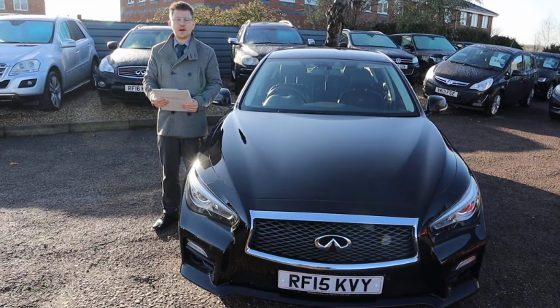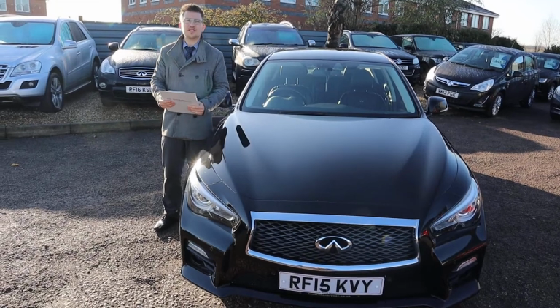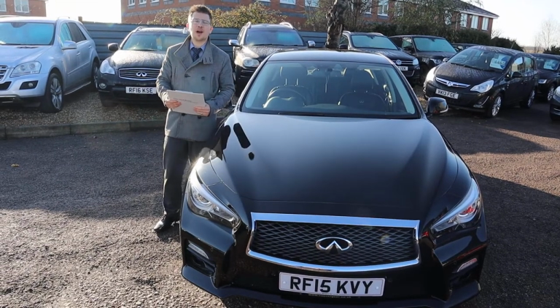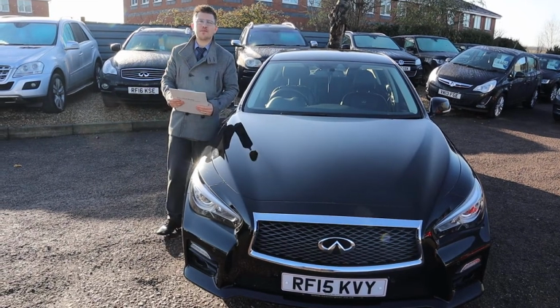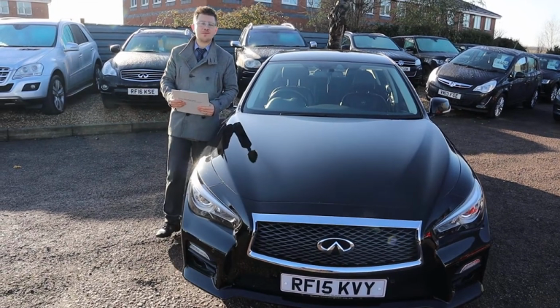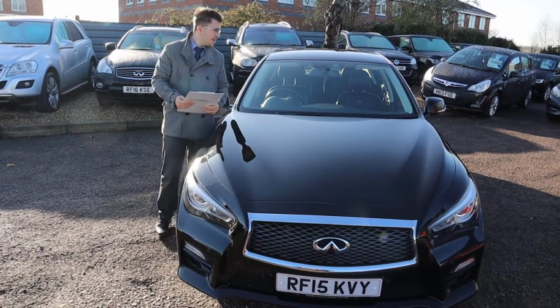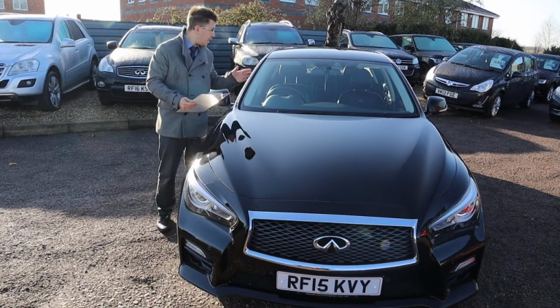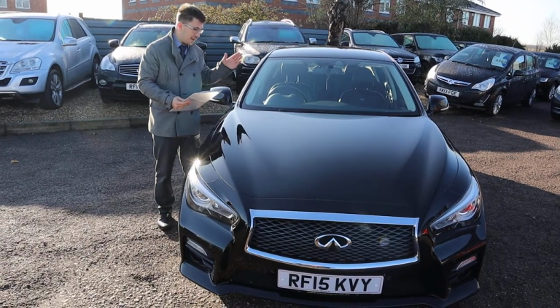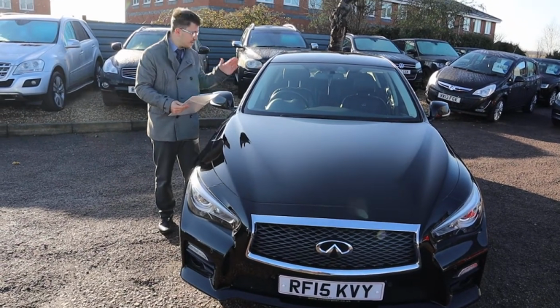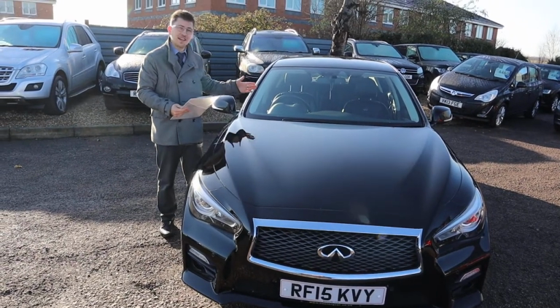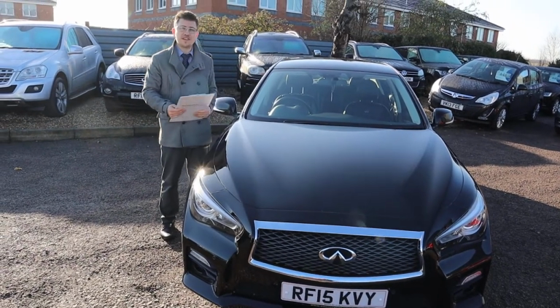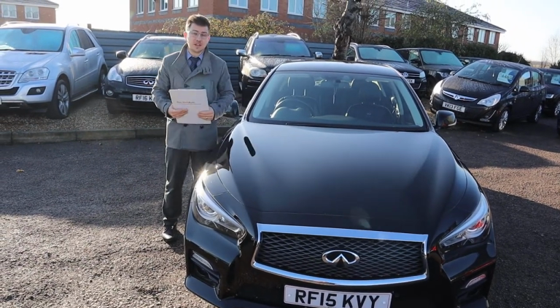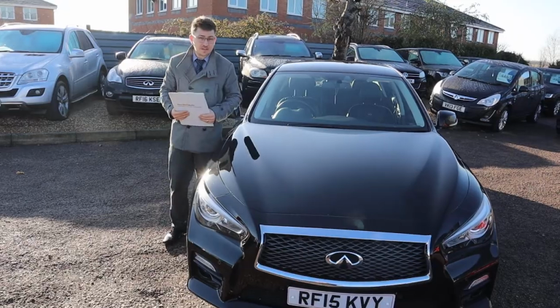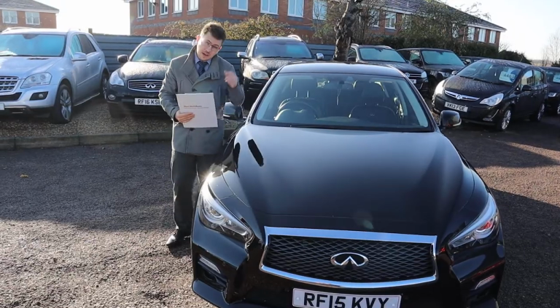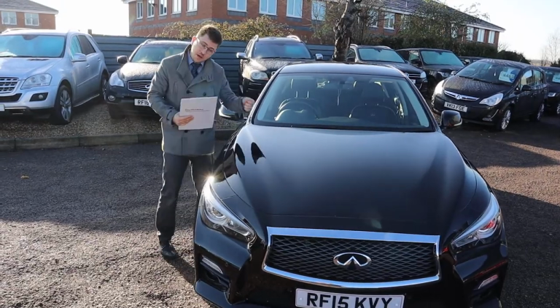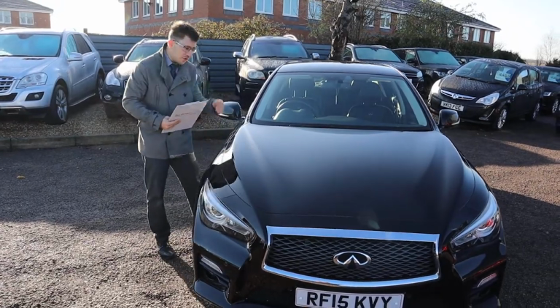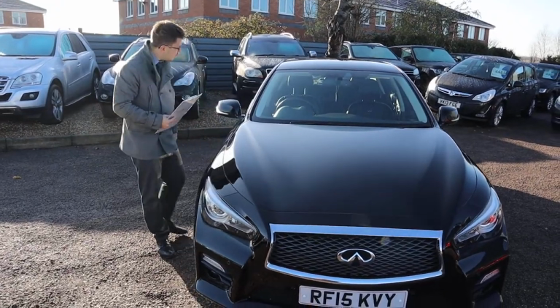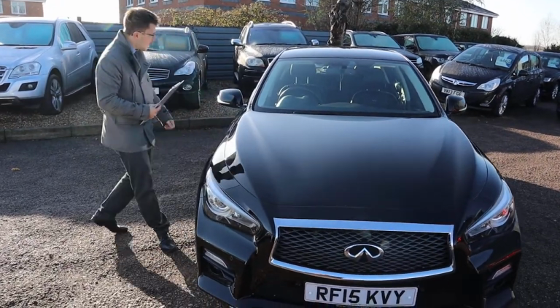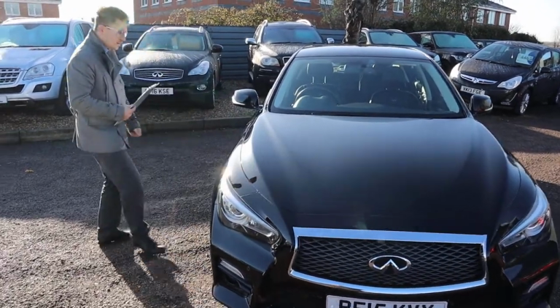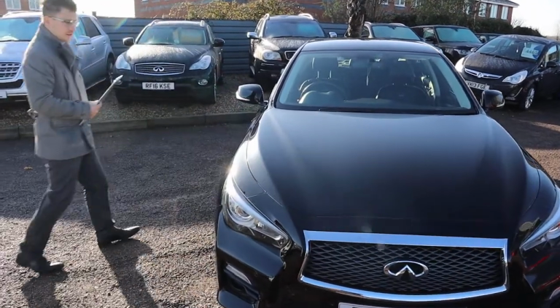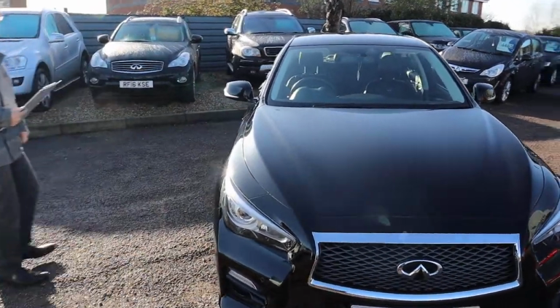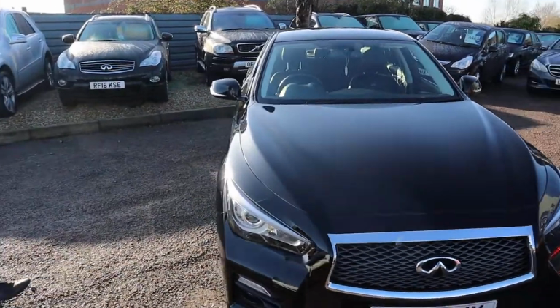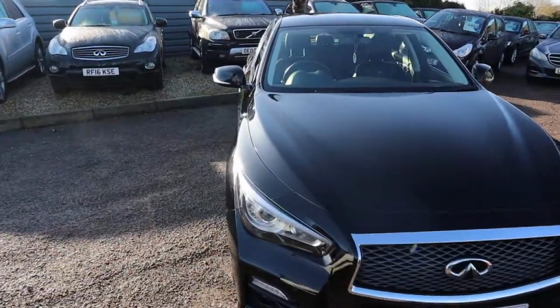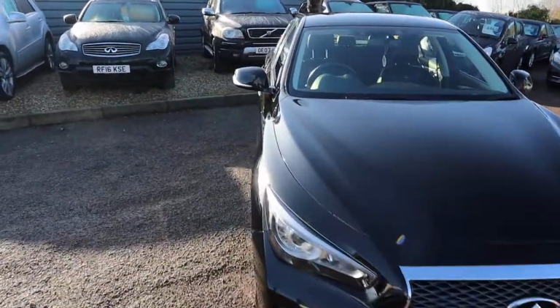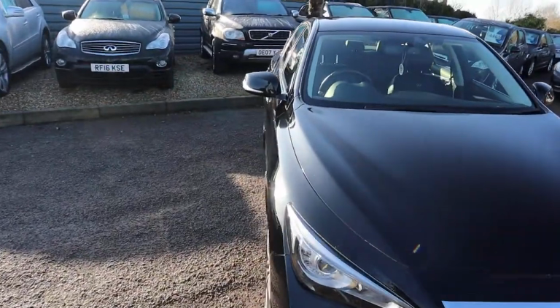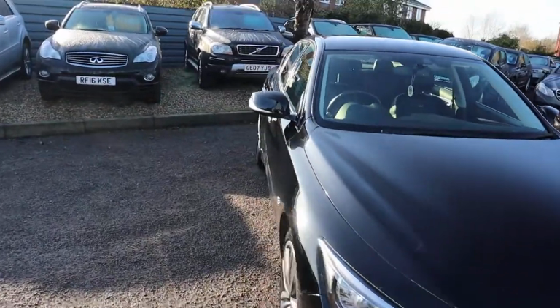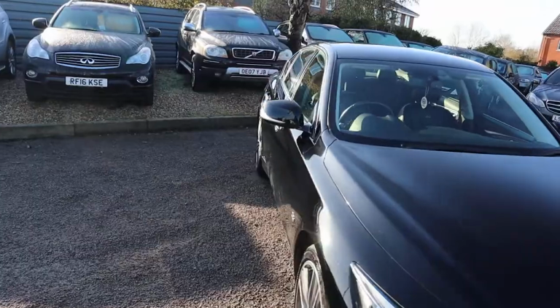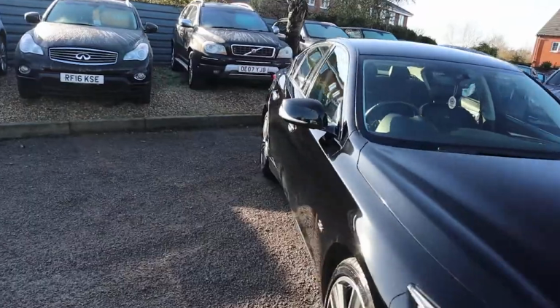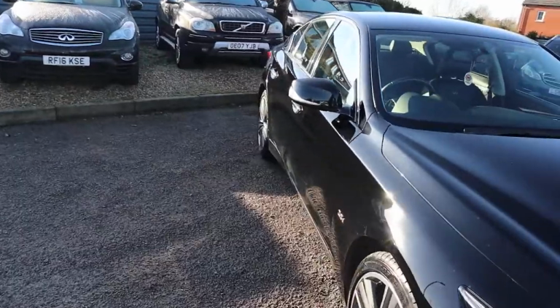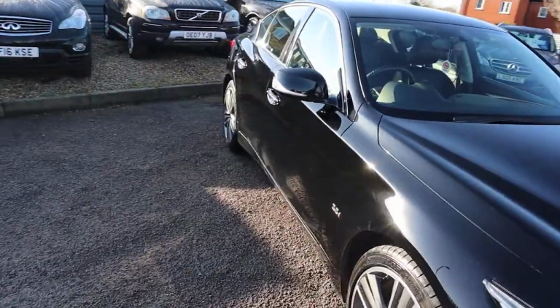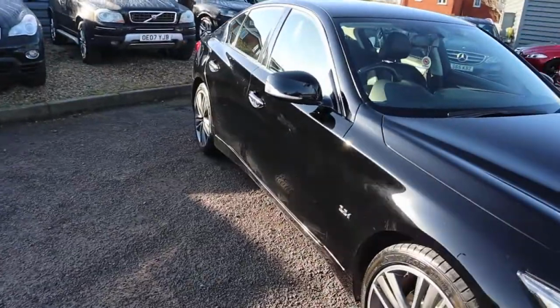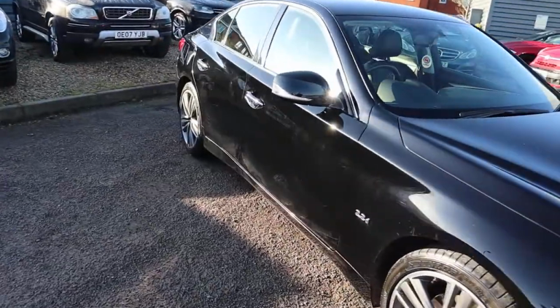Welcome to Country Car, my name is Tom. Here we have a stunning Infiniti Q50. We're going to give you a walk around the car and show you a few of the features and the general condition of it.